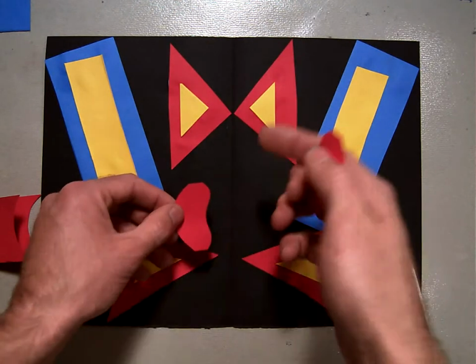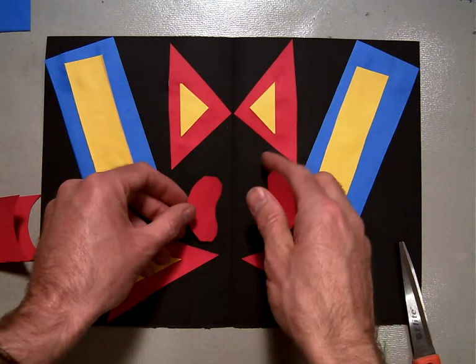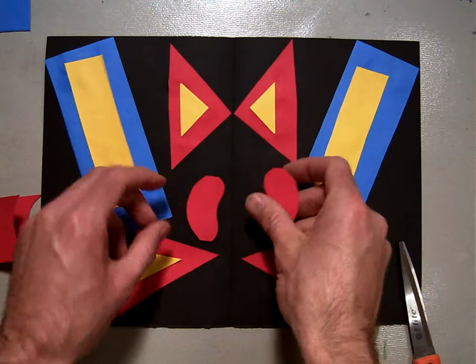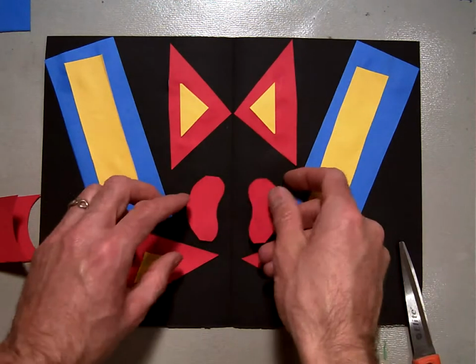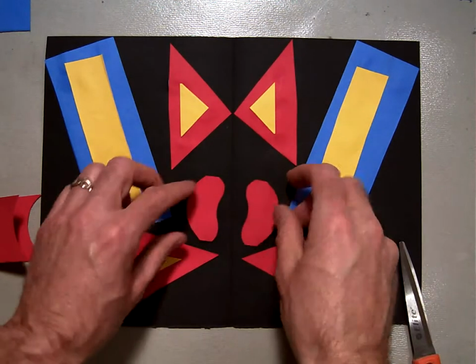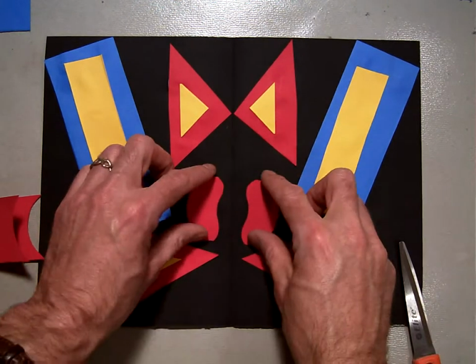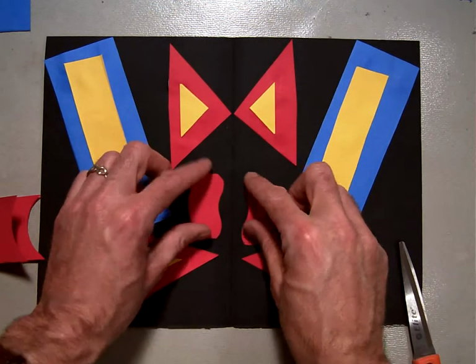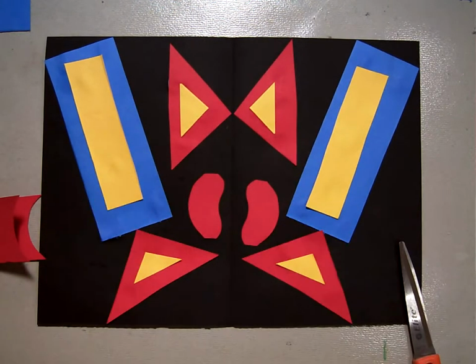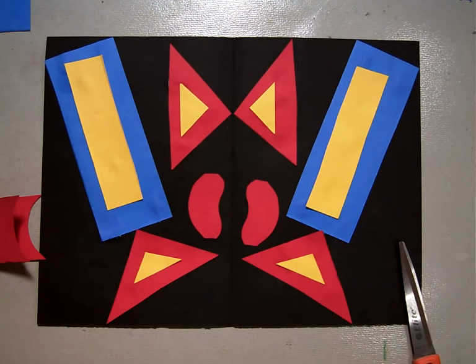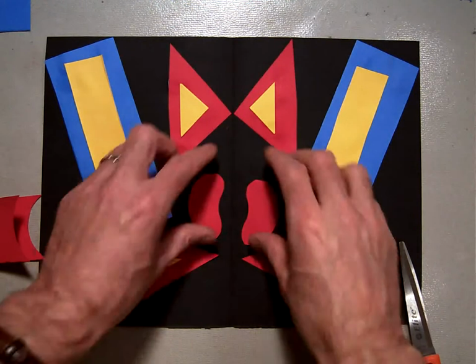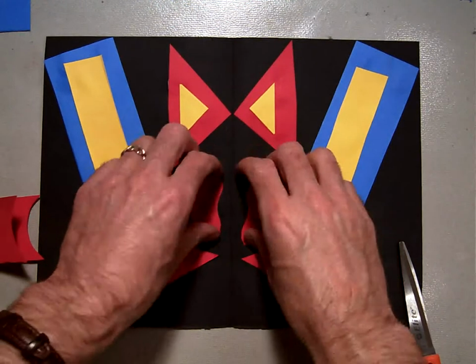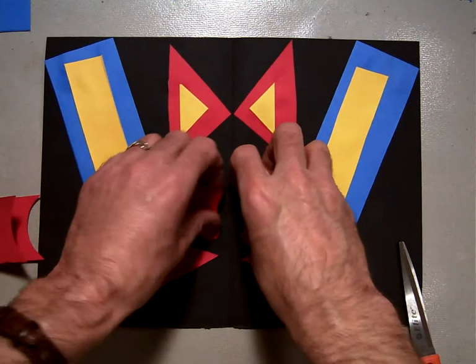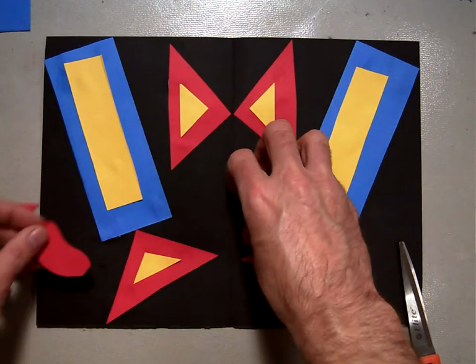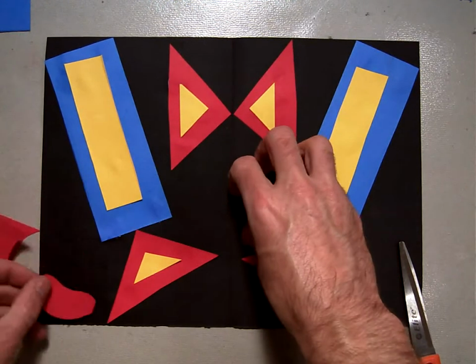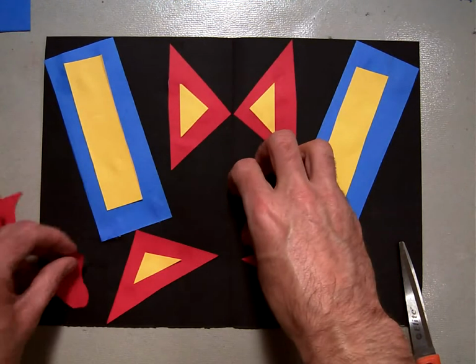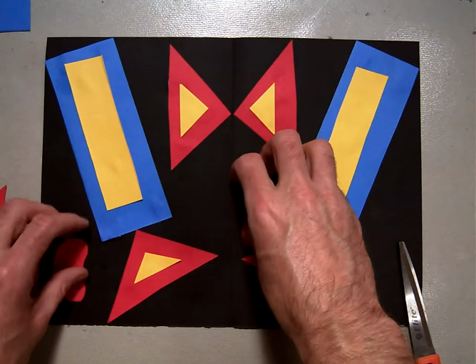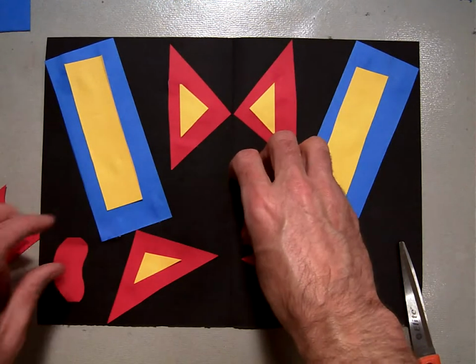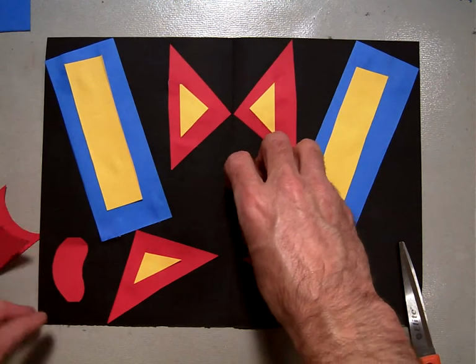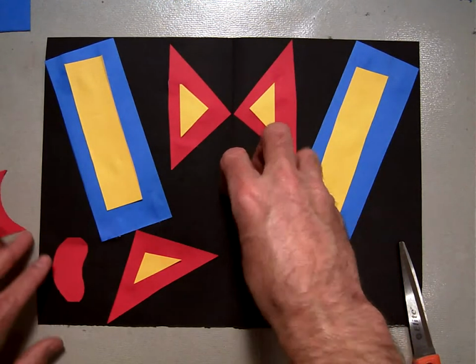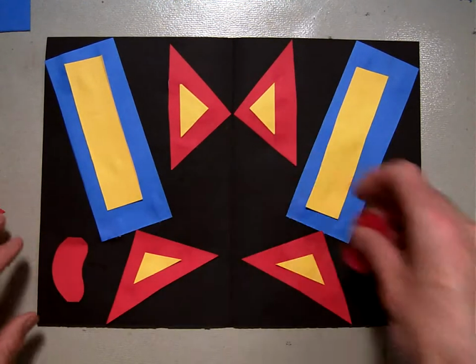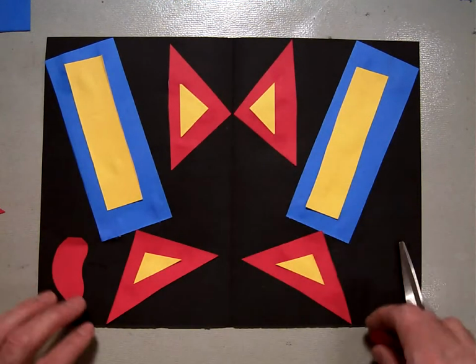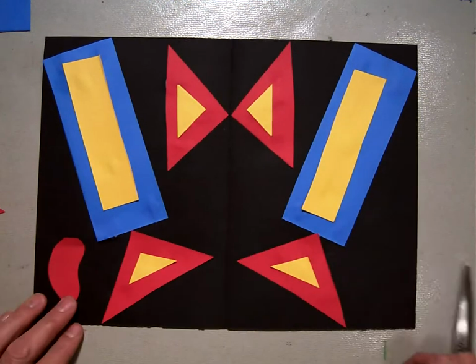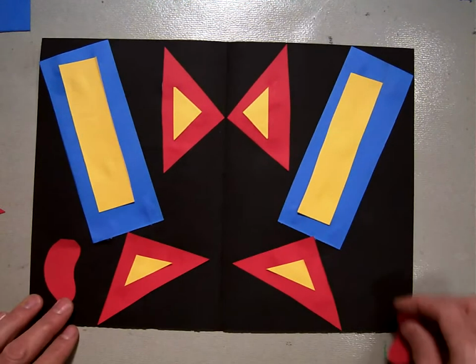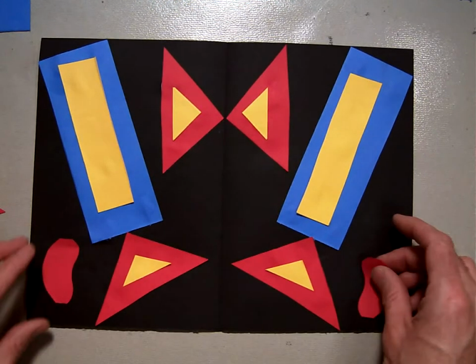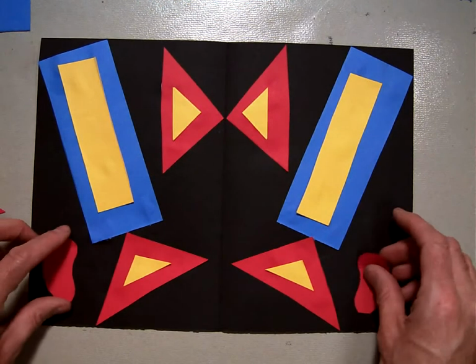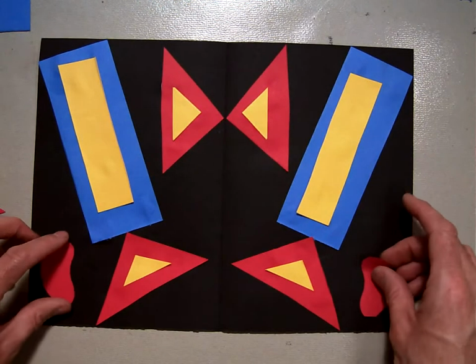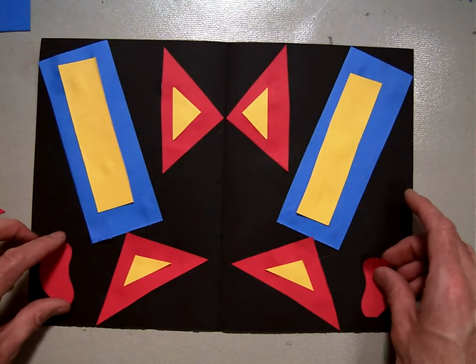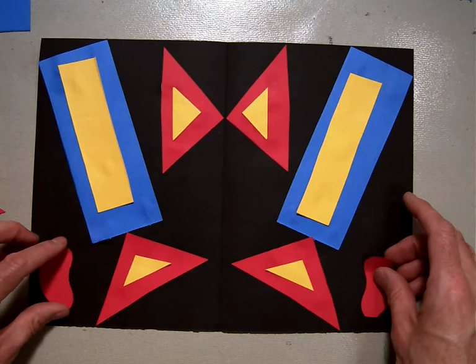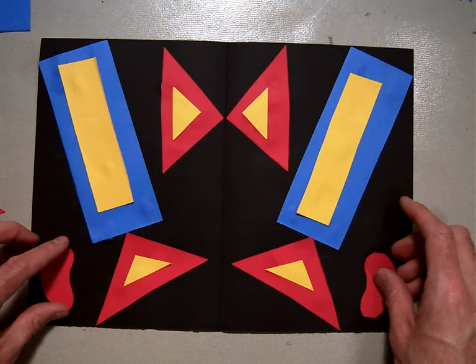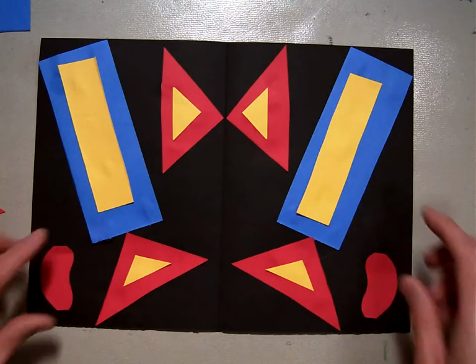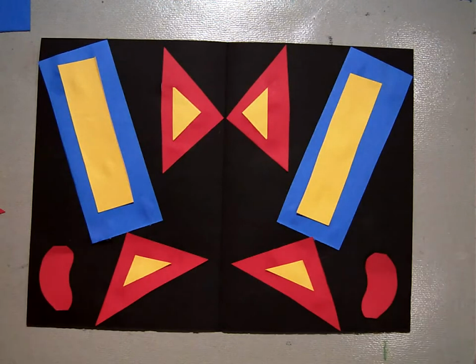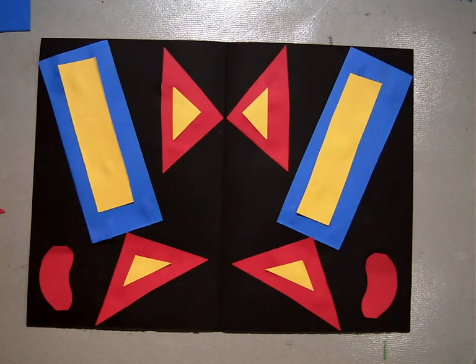And they should be exact because we cut both of them out at the same time. Then I'm going to have to place them so that they are exactly symmetrical in the picture. So we want them about there.